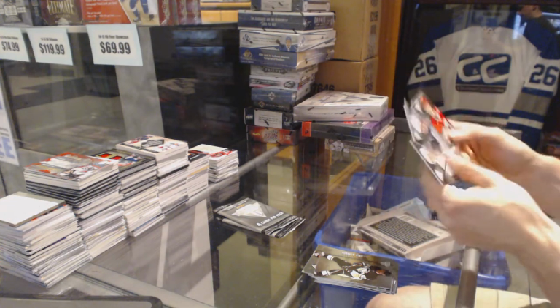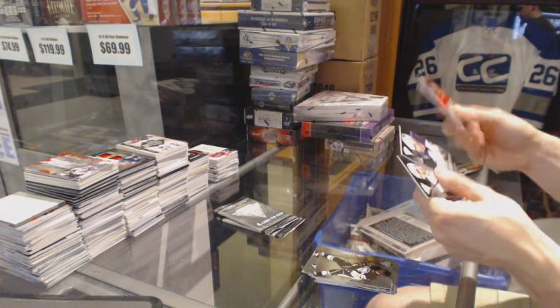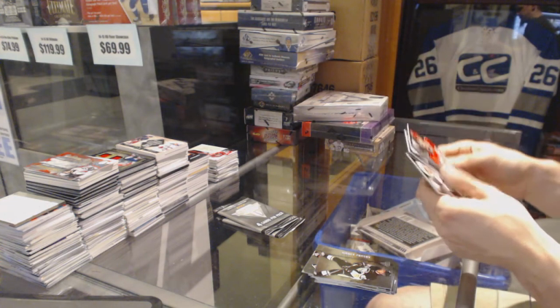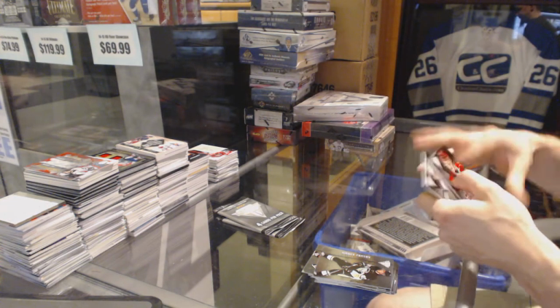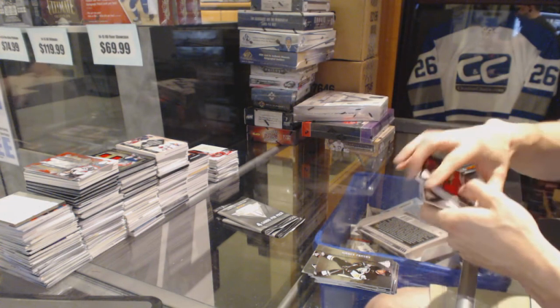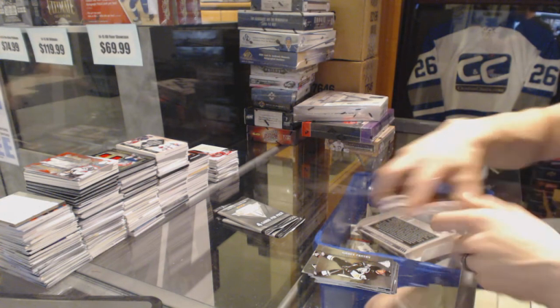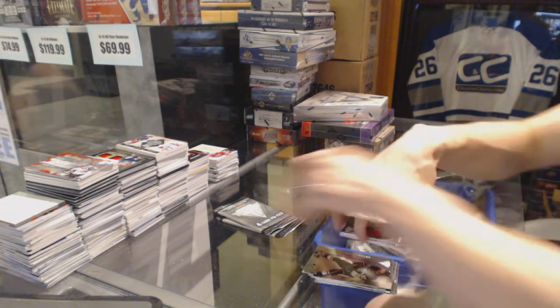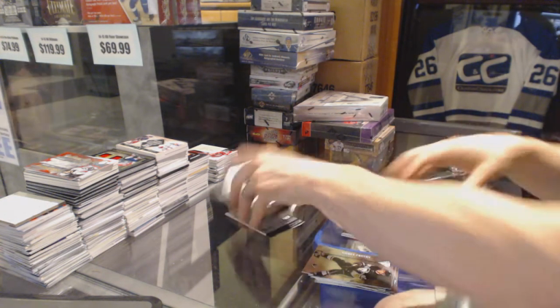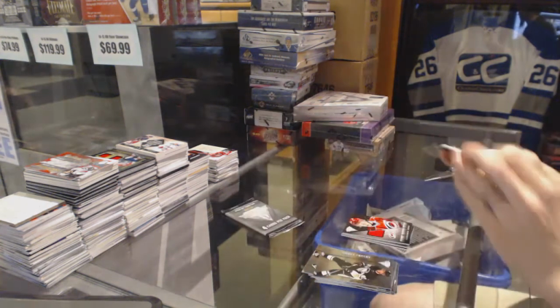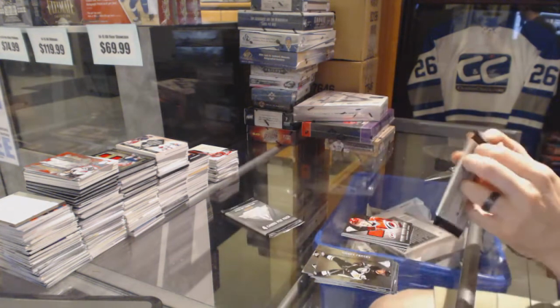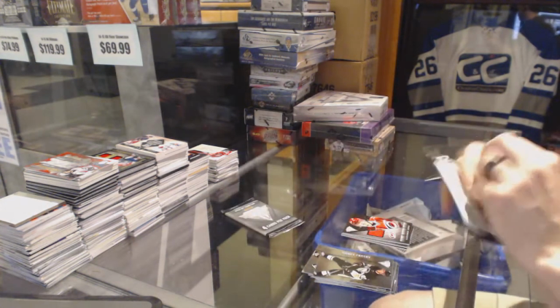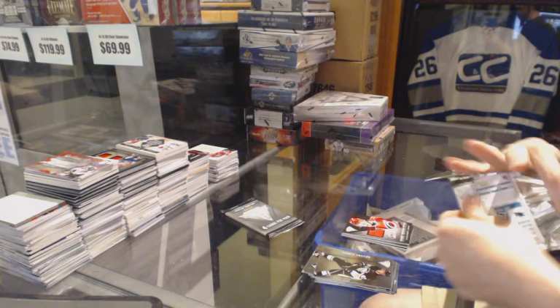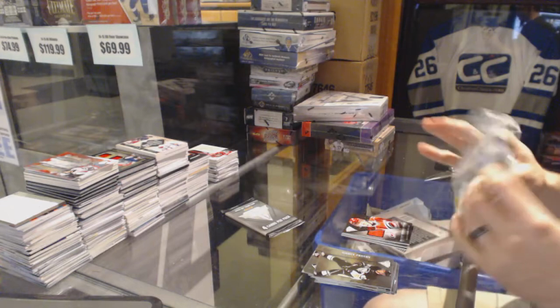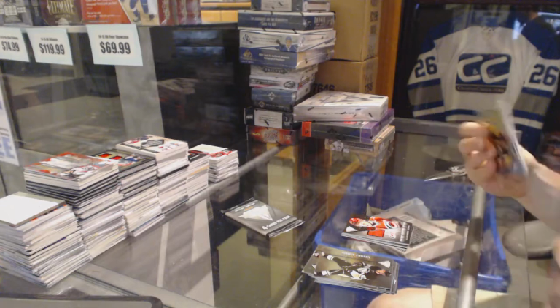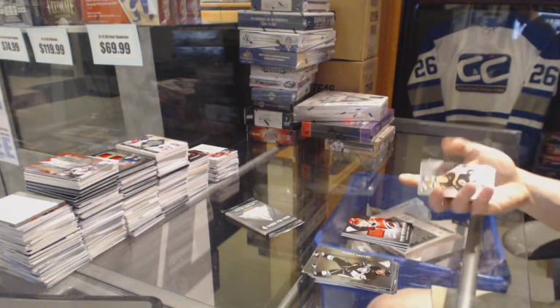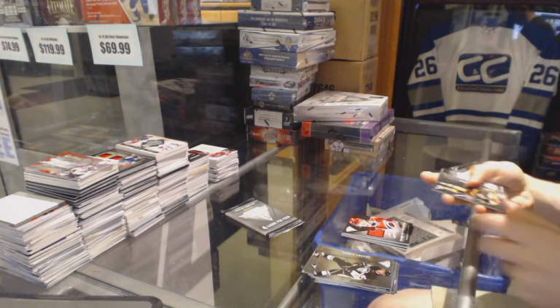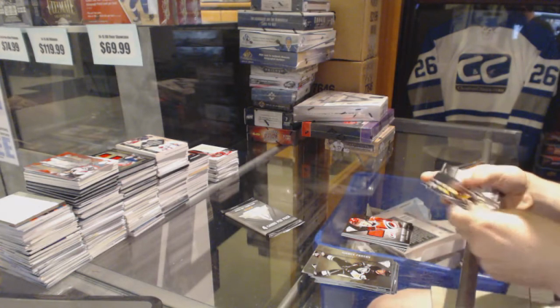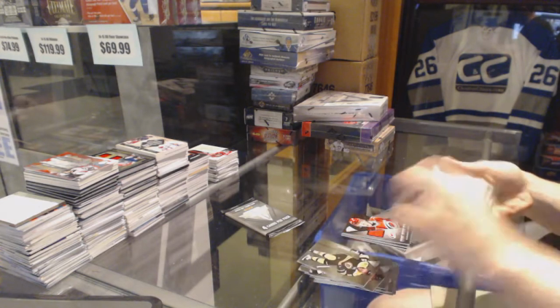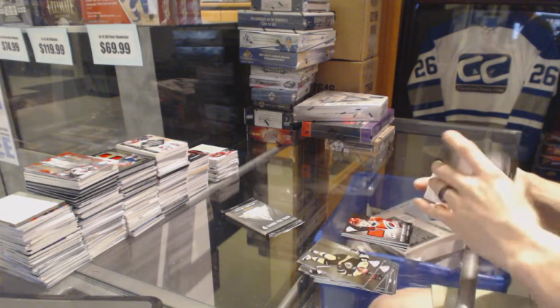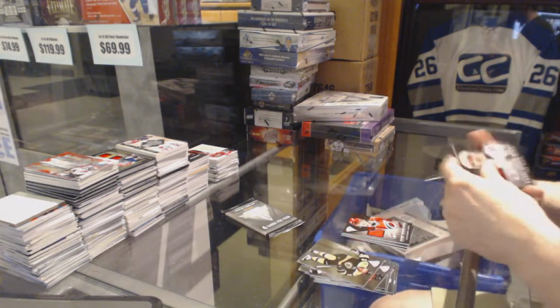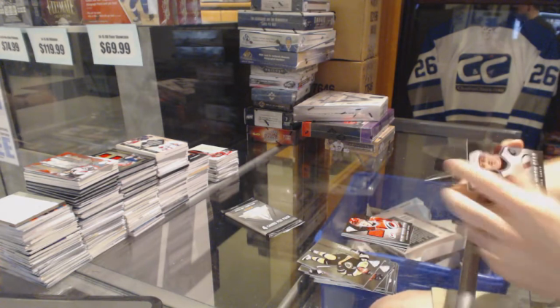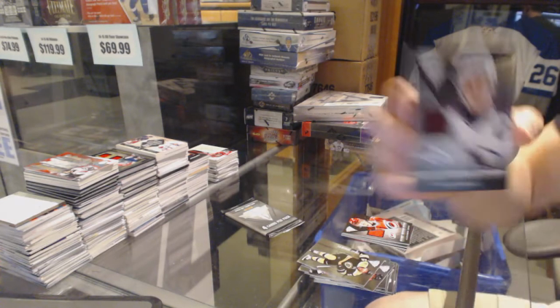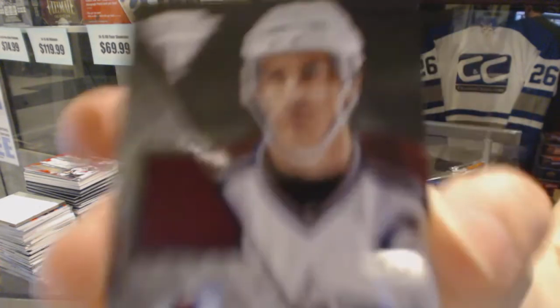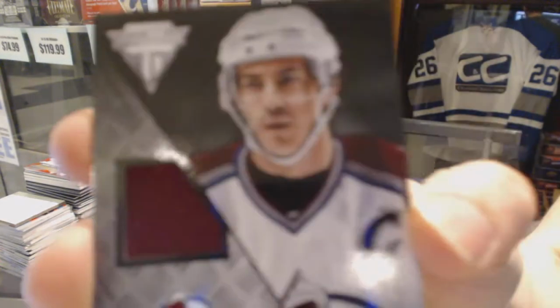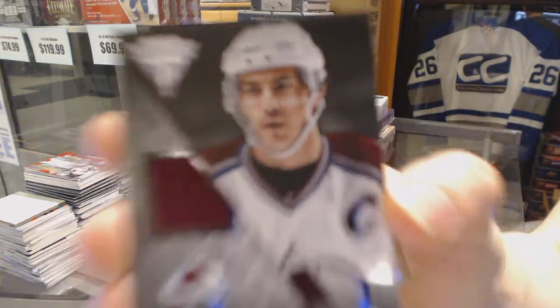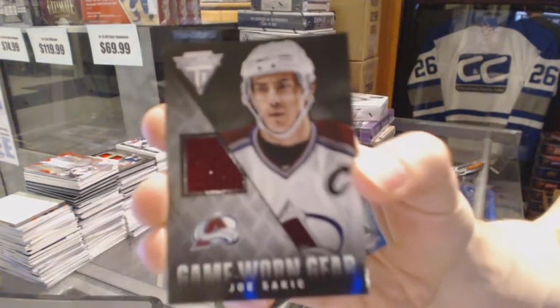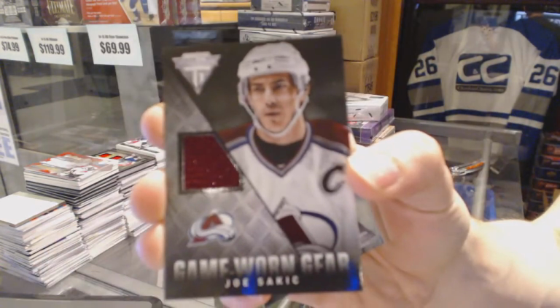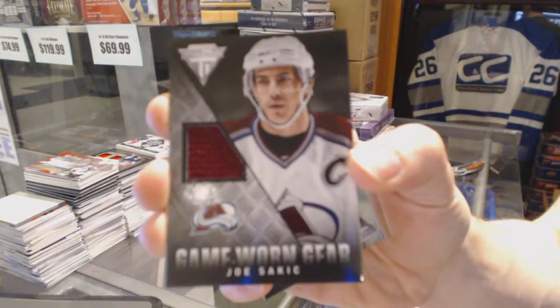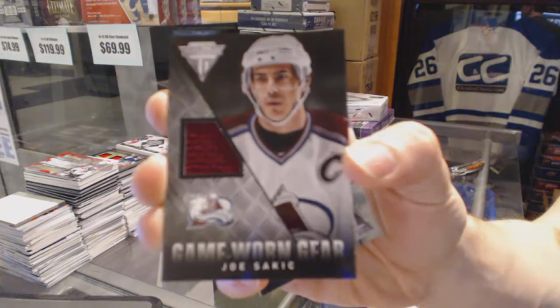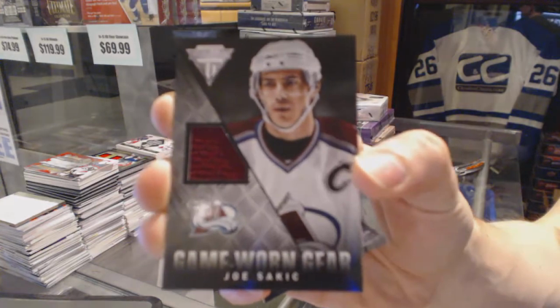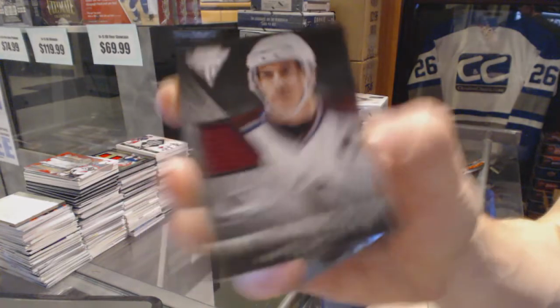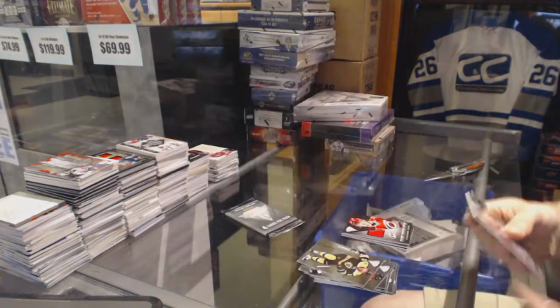Van Riemsdyk, Blake, and seven game gear jerseys so far. Game gear jersey for the Colorado Avalanche, Joe Sackick.